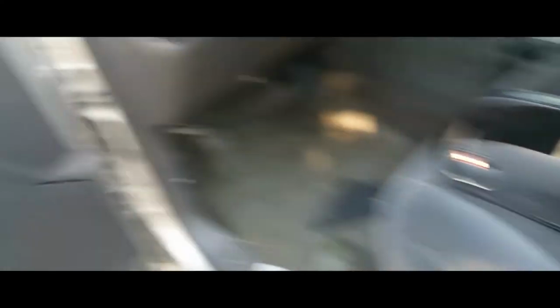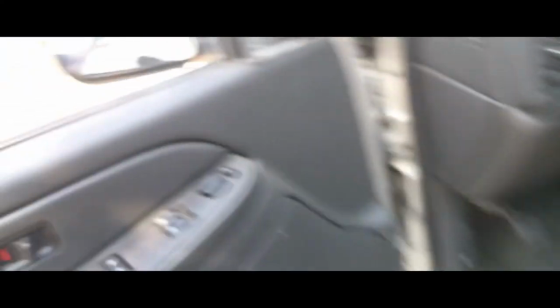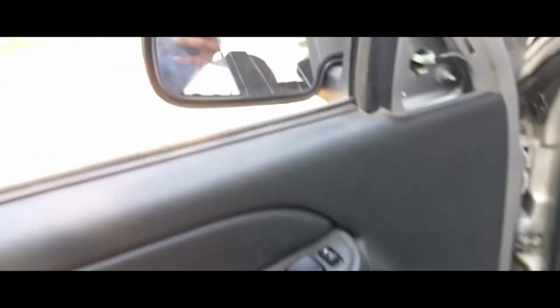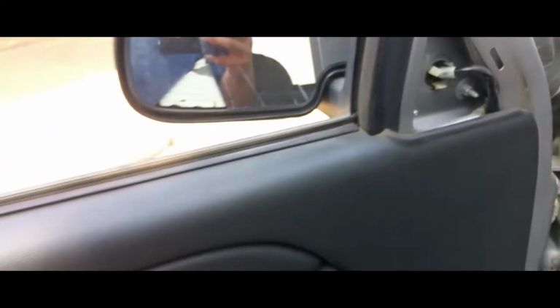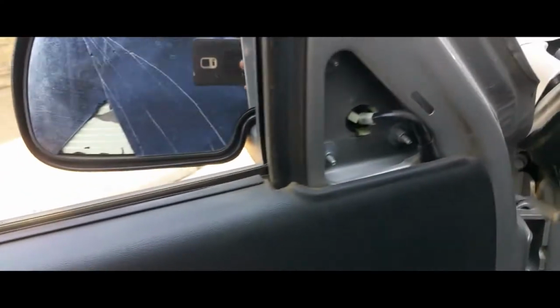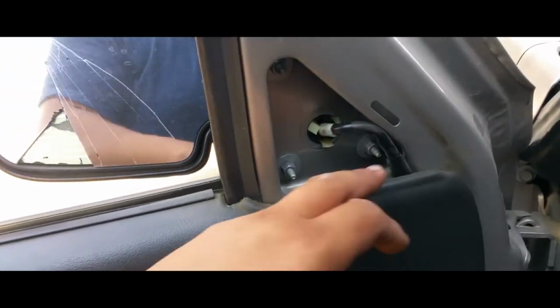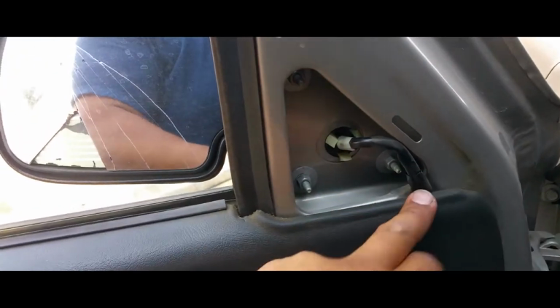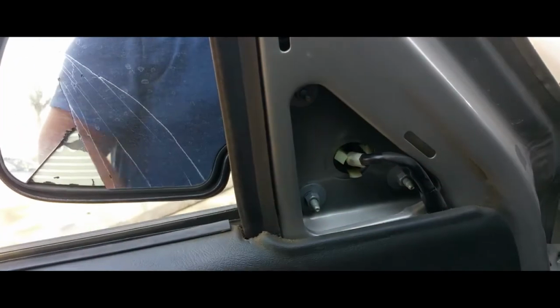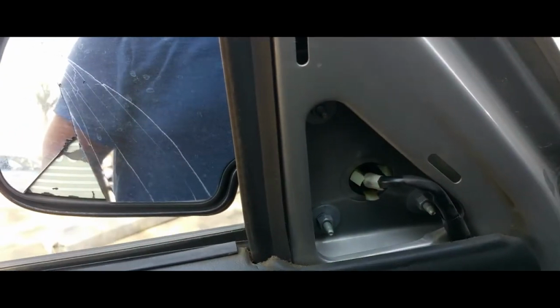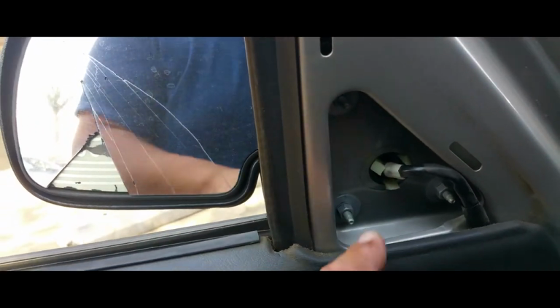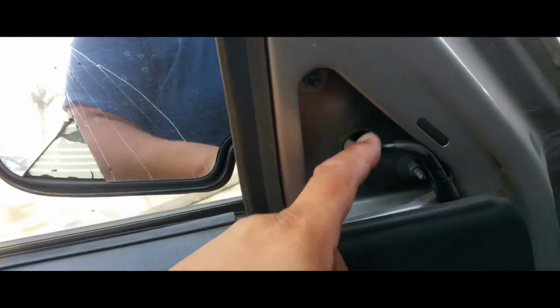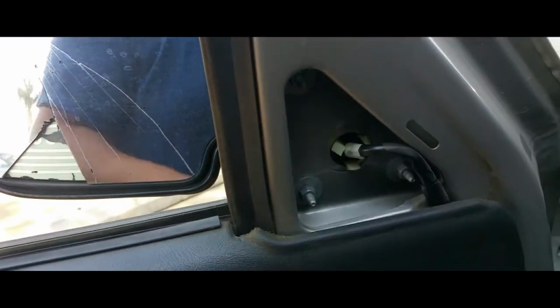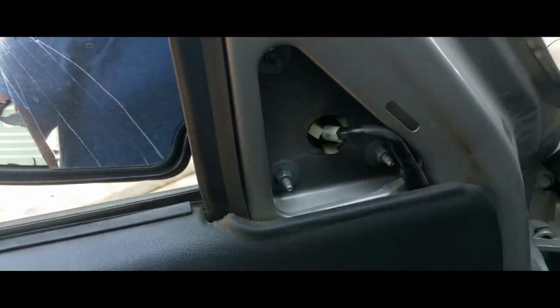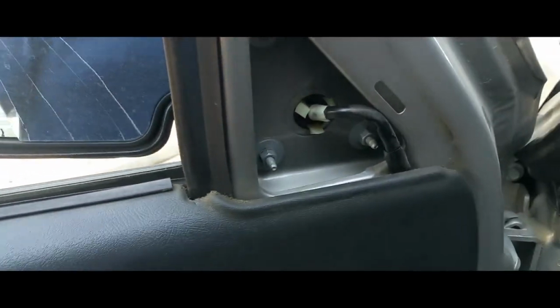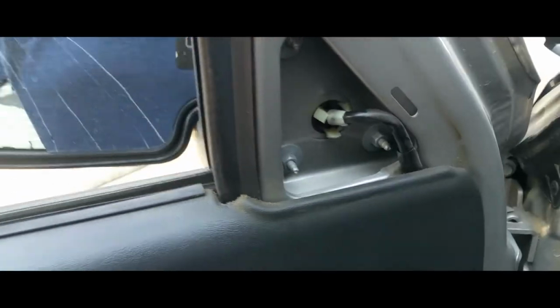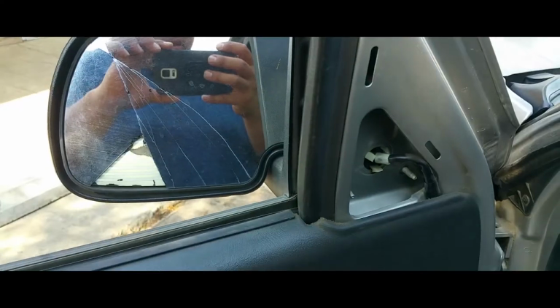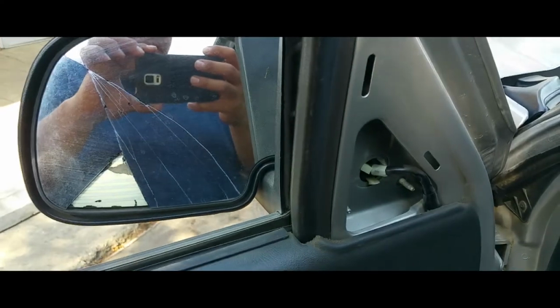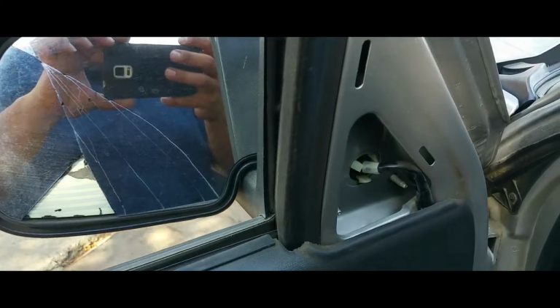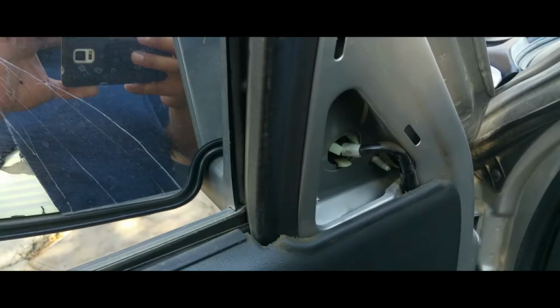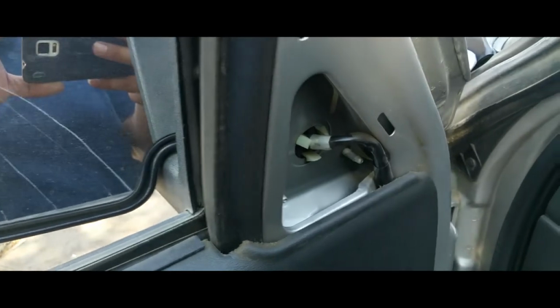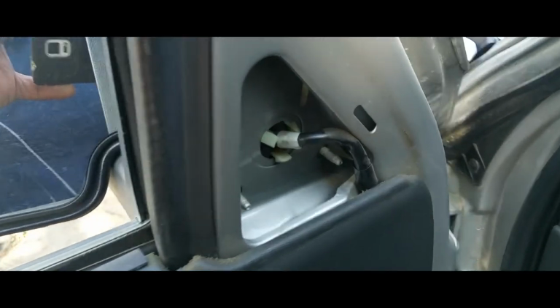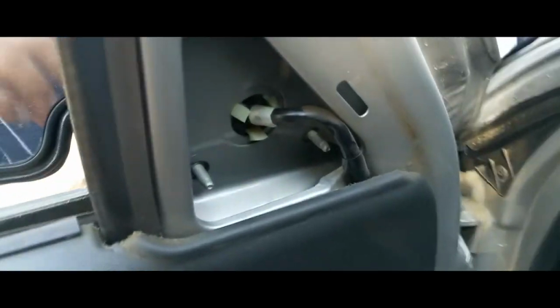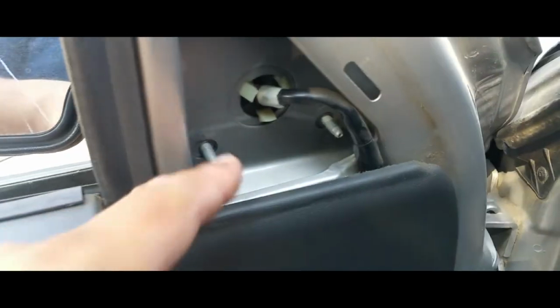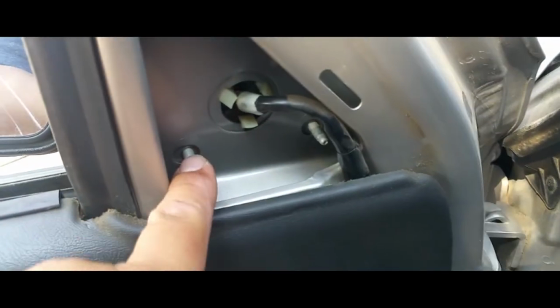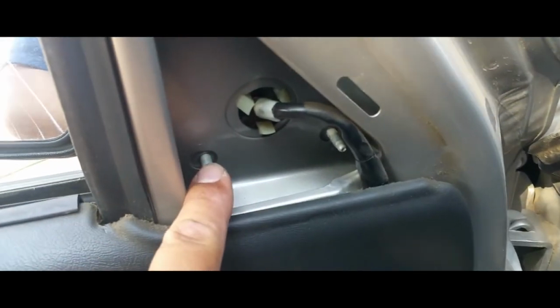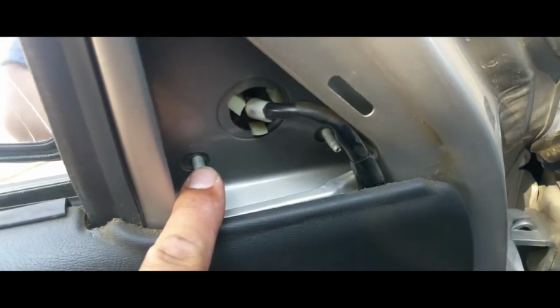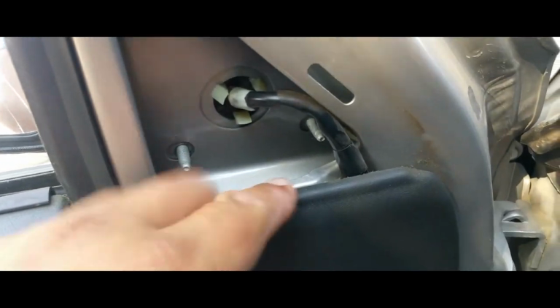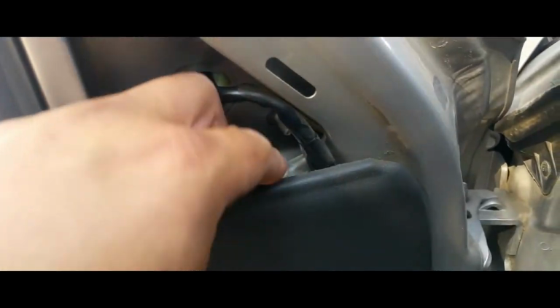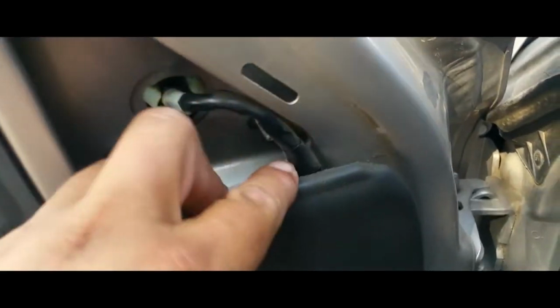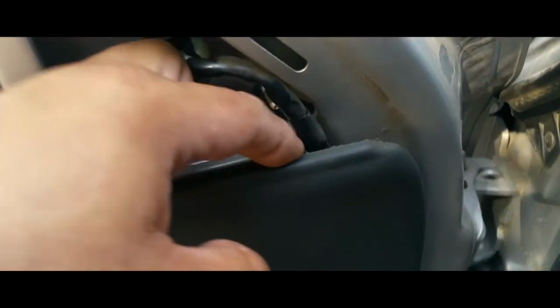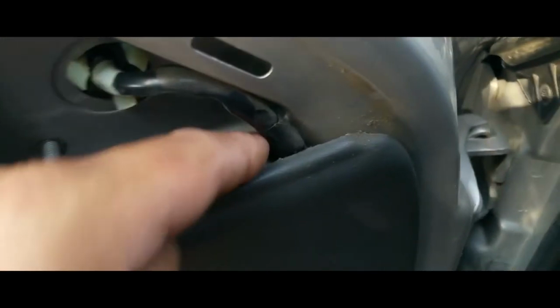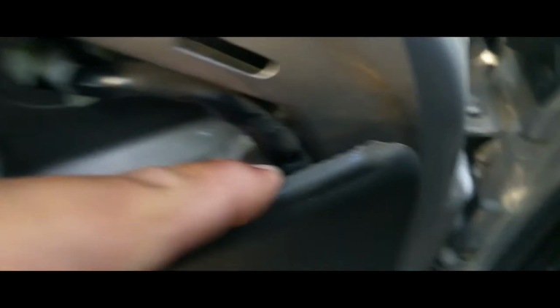We might have to remove the door panel. Let's go ahead and loosen it up first. I went ahead and removed the three nuts that hold on to it.